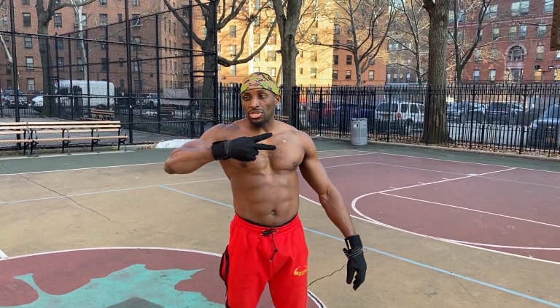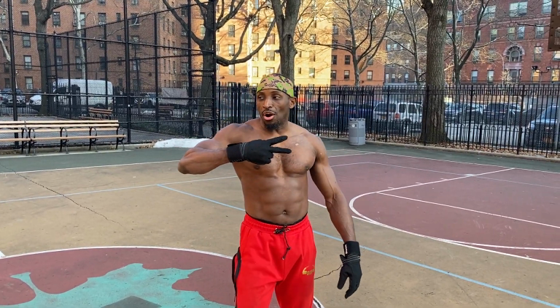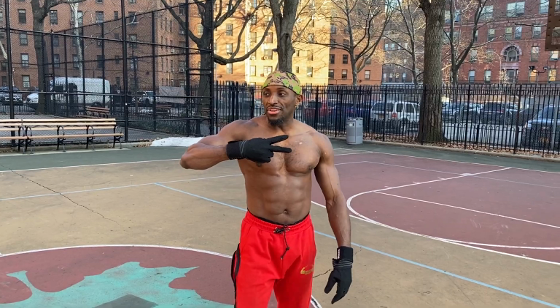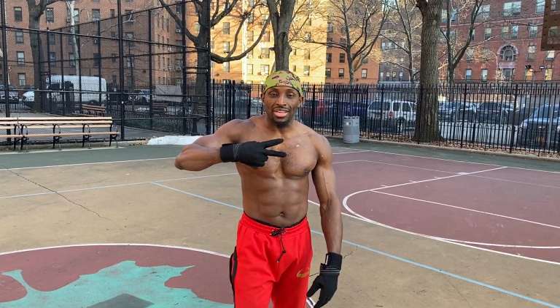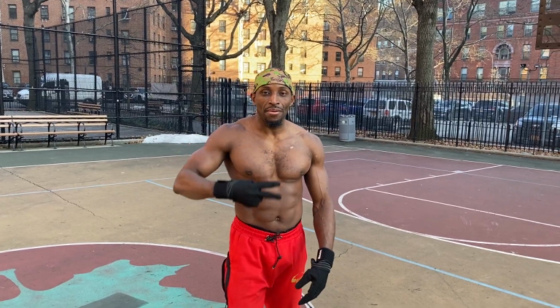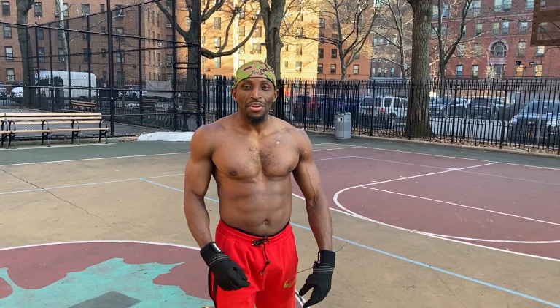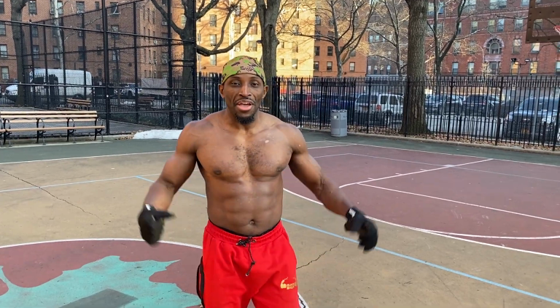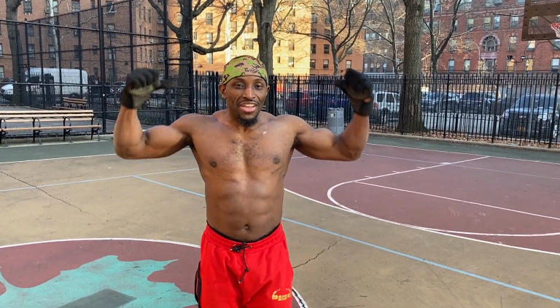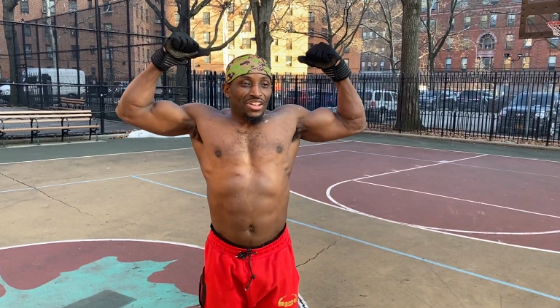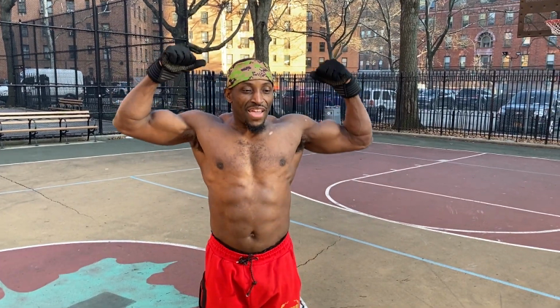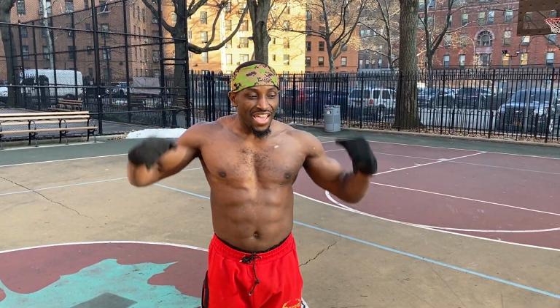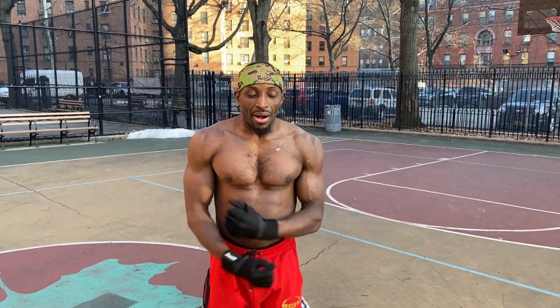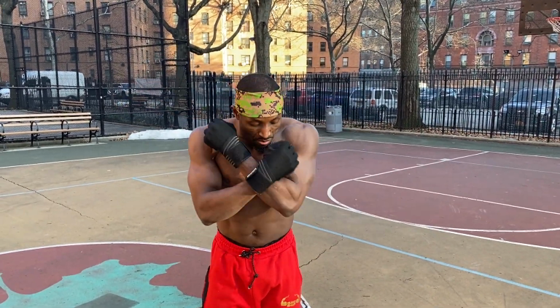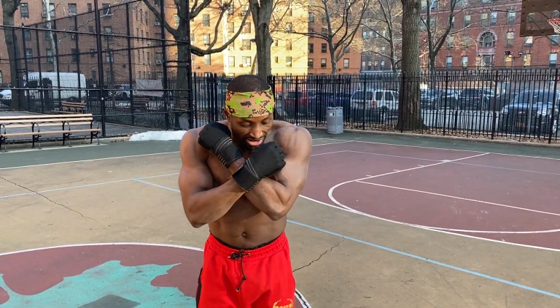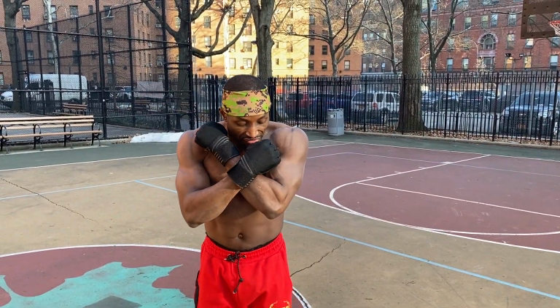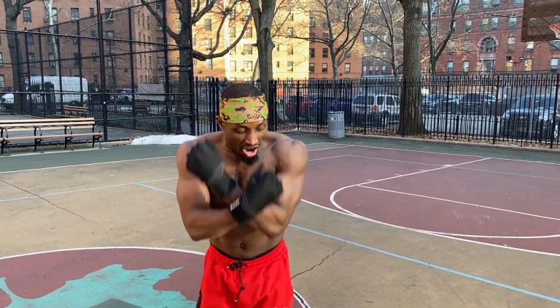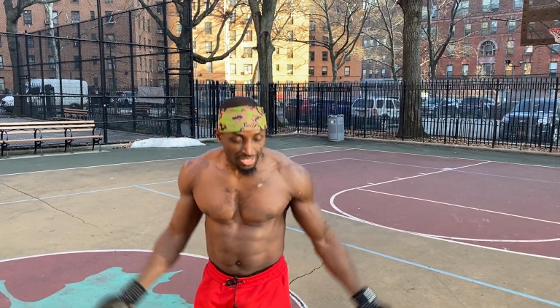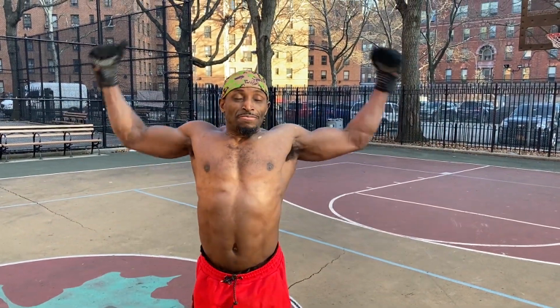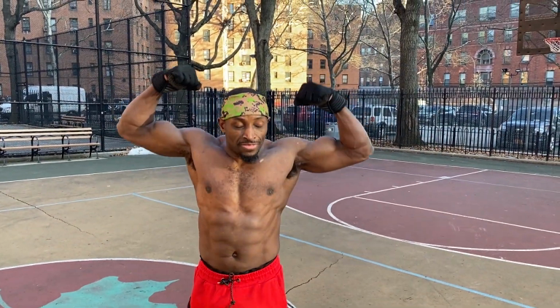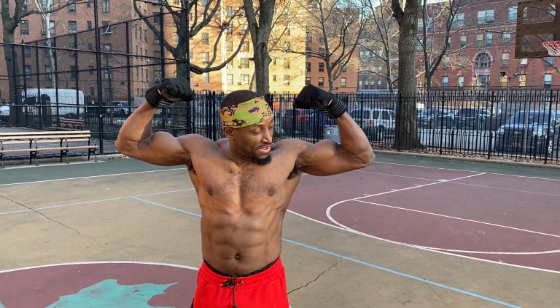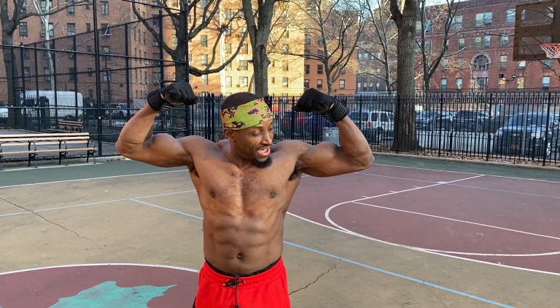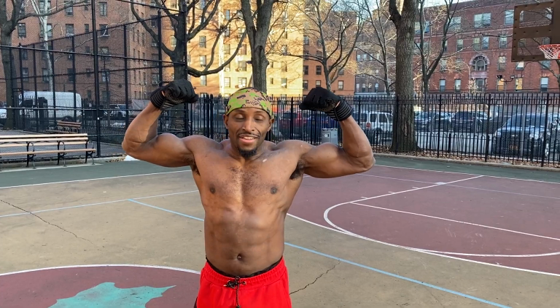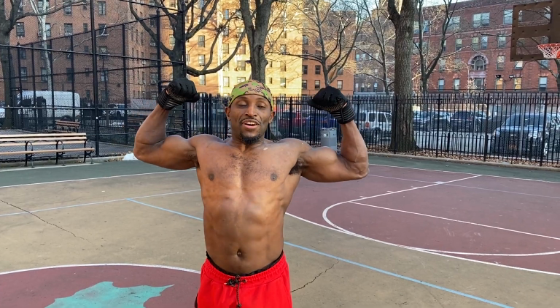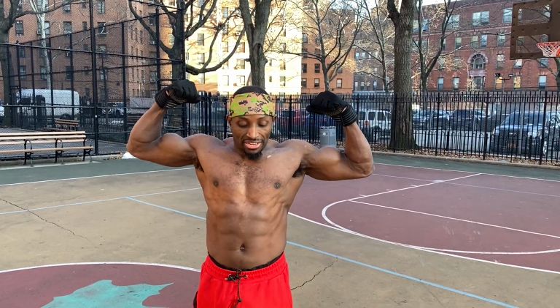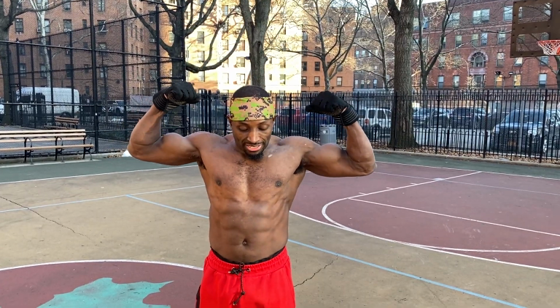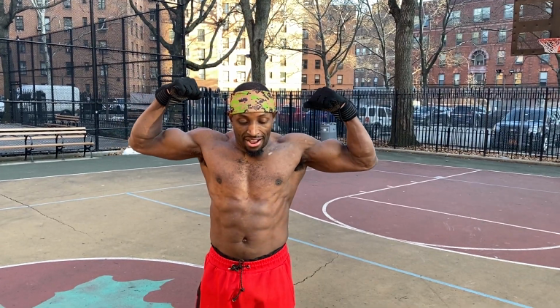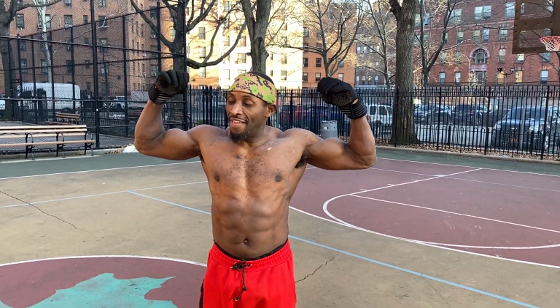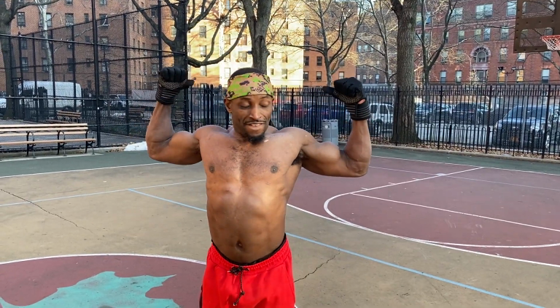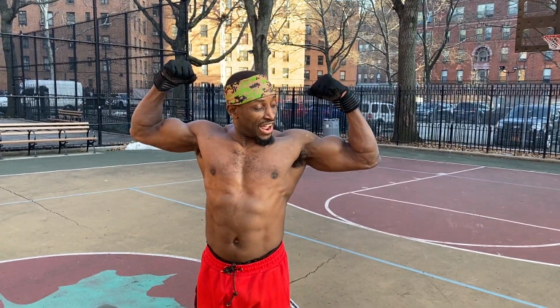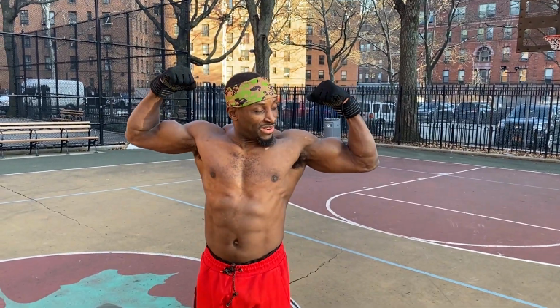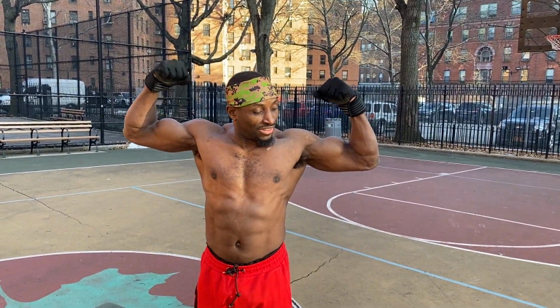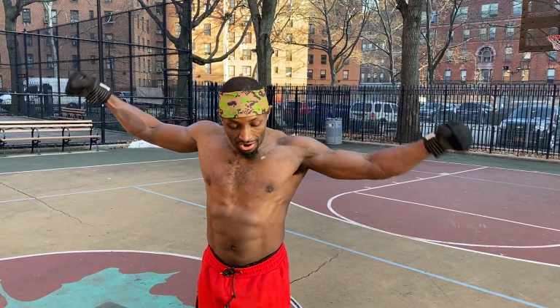What happened to the 'suns out, guns out'? You don't do that anymore? I'm bringing it out for y'all — whenever the sun's out, gotta bring the guns out.